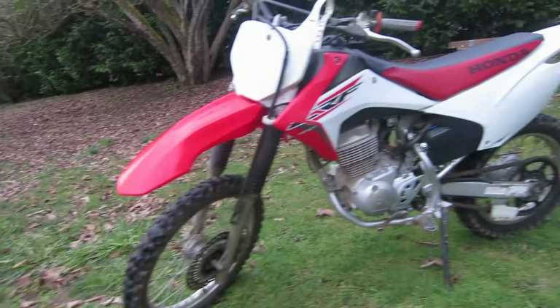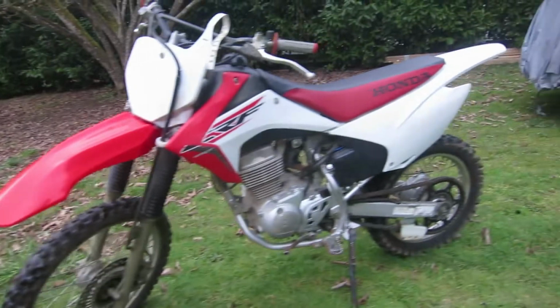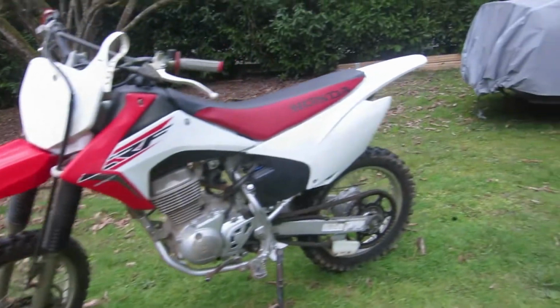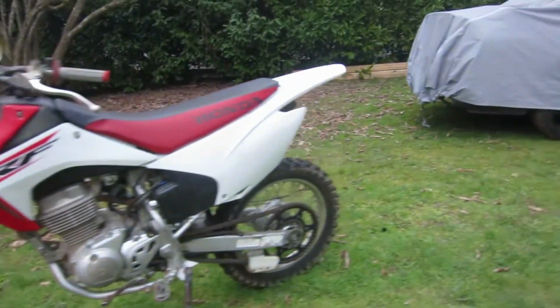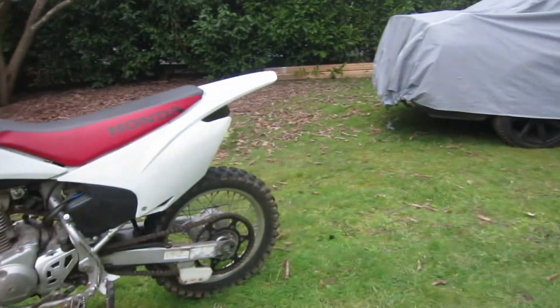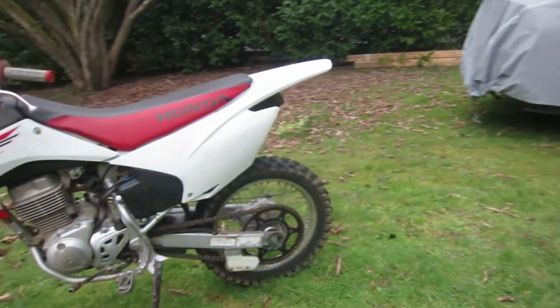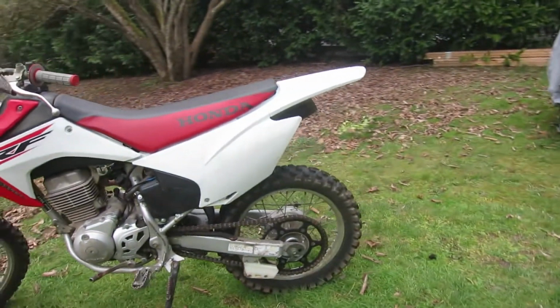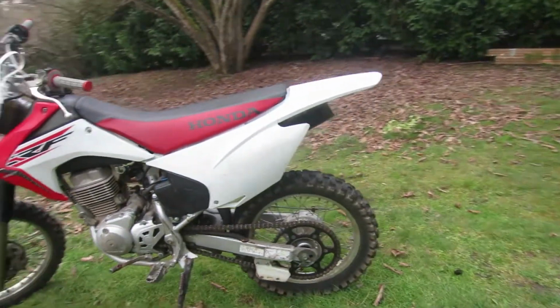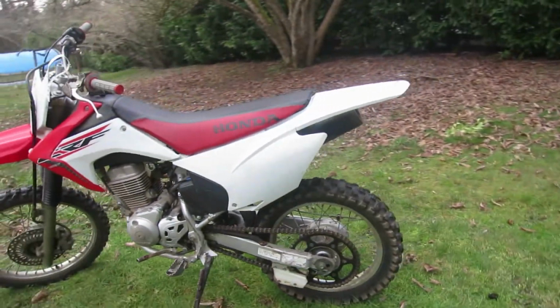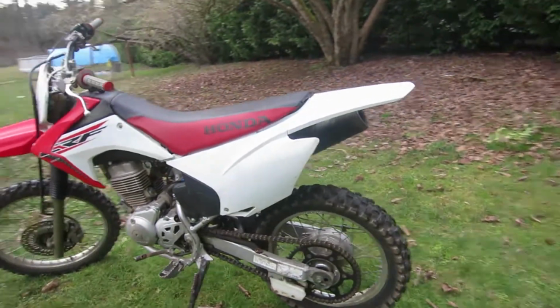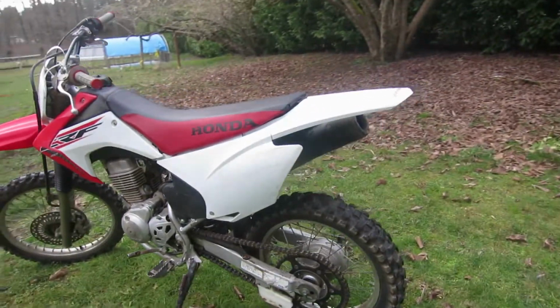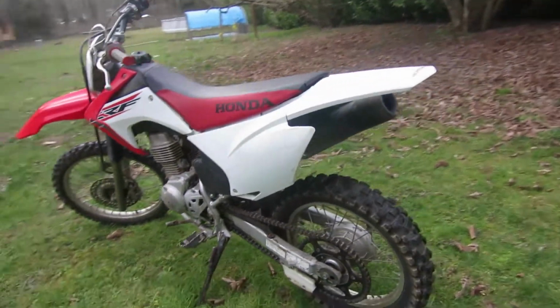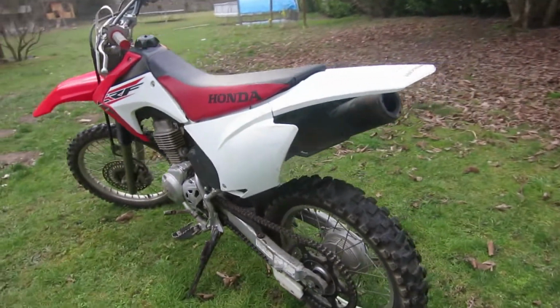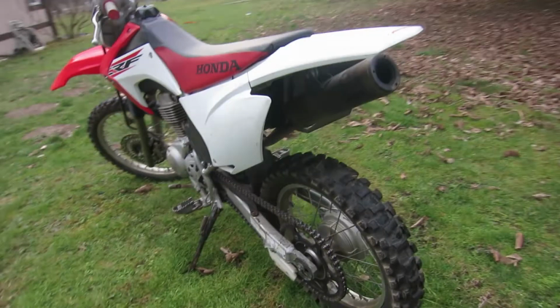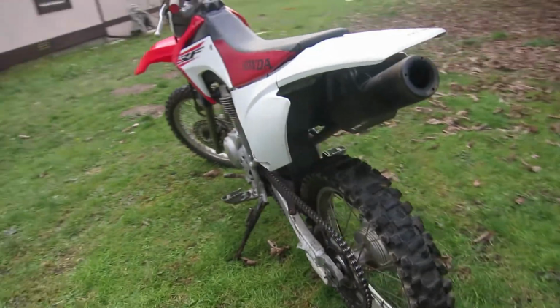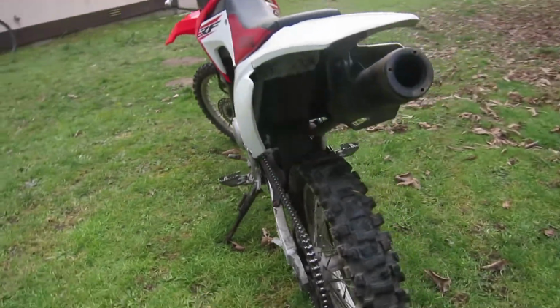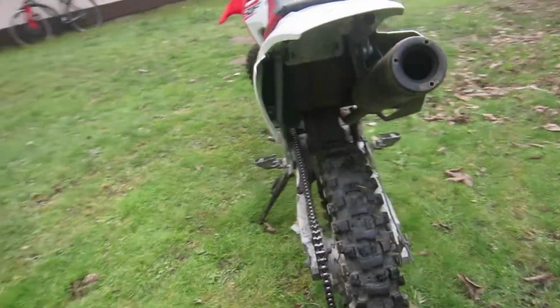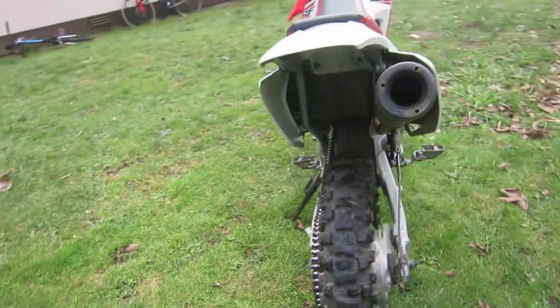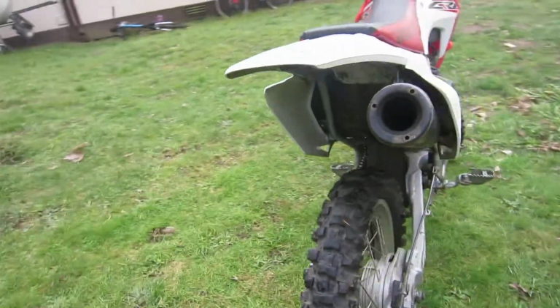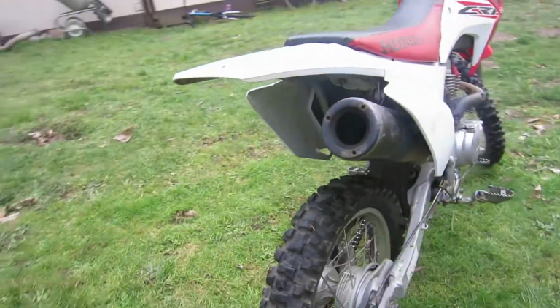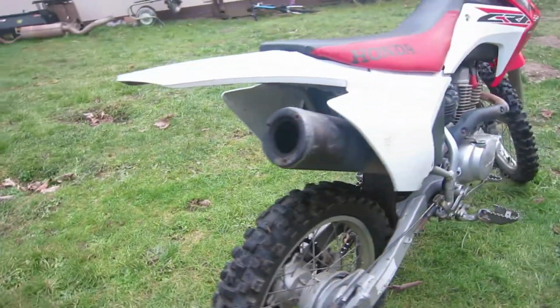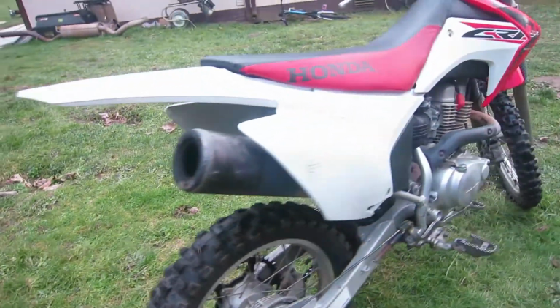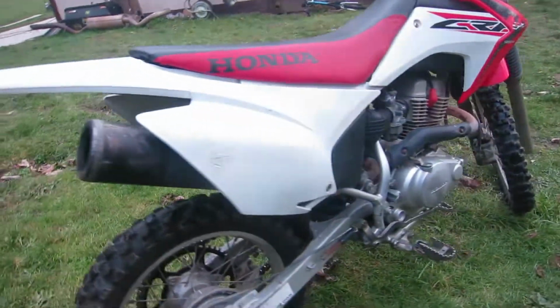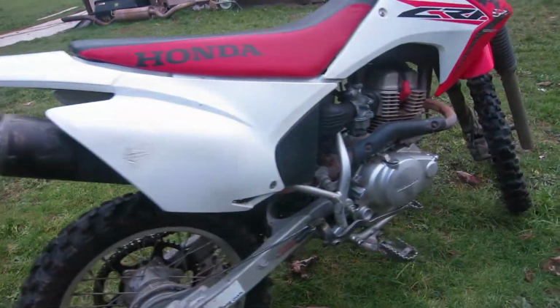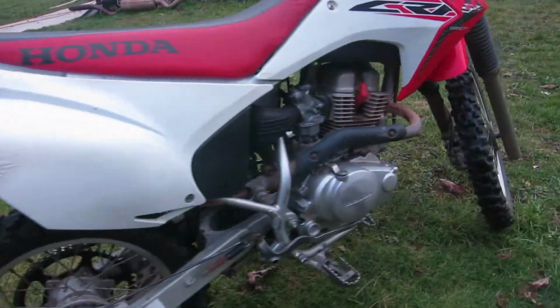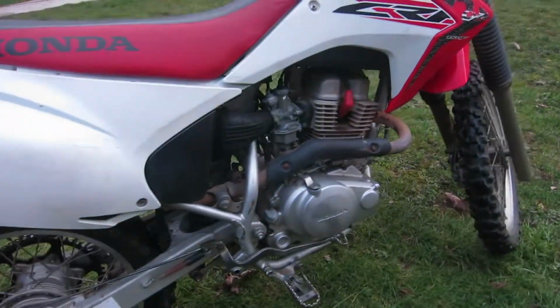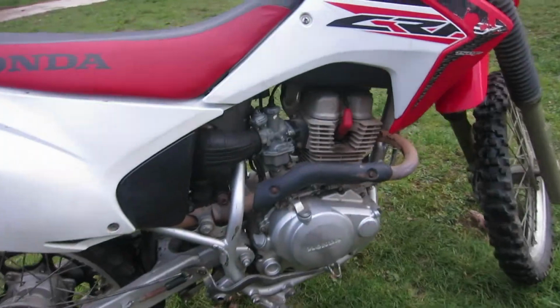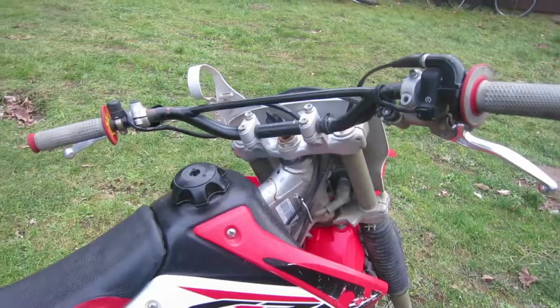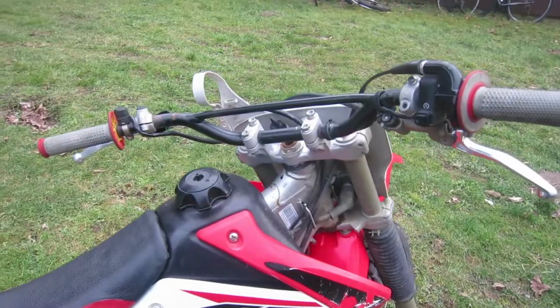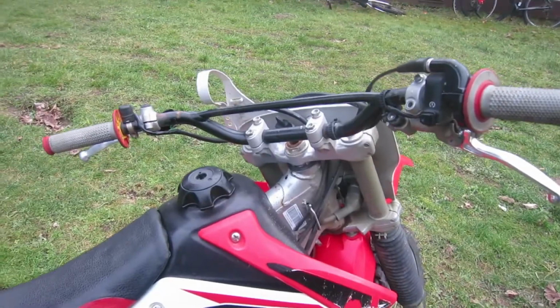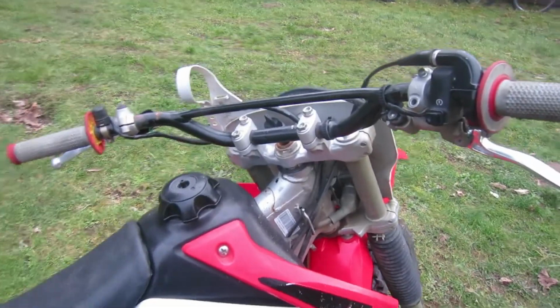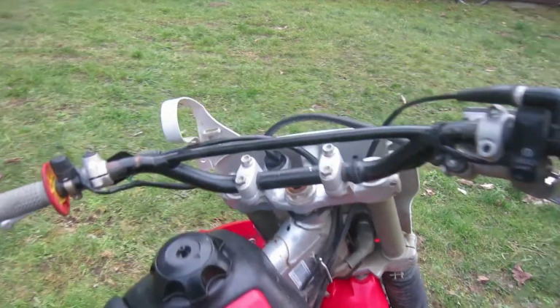What is up guys, welcome back. In this video I want to do a review of this 2017 CRF 150F. This is not the R version, so this is the trail version.